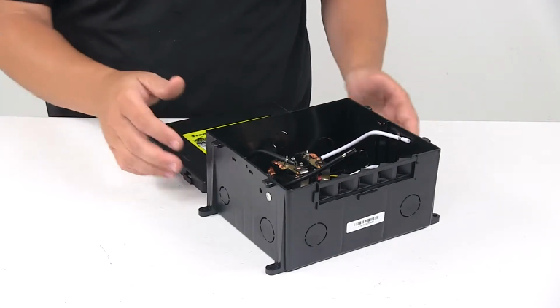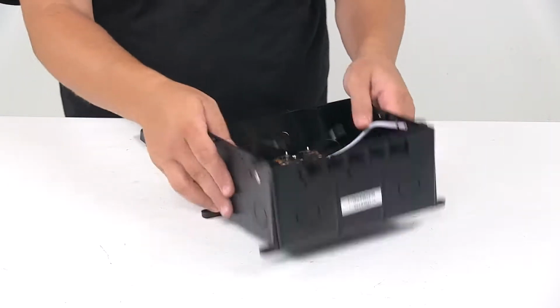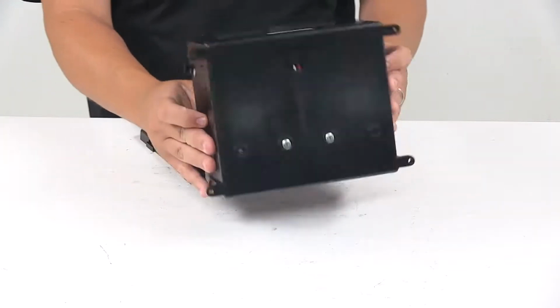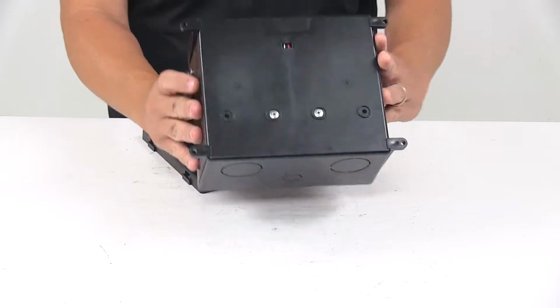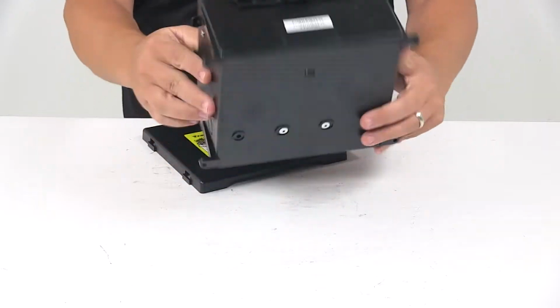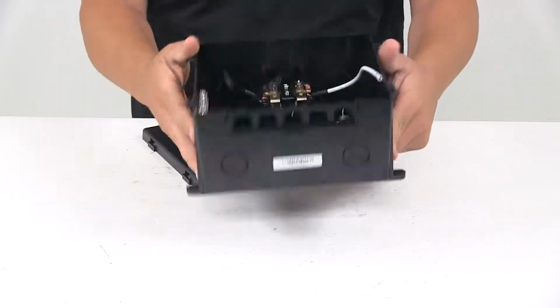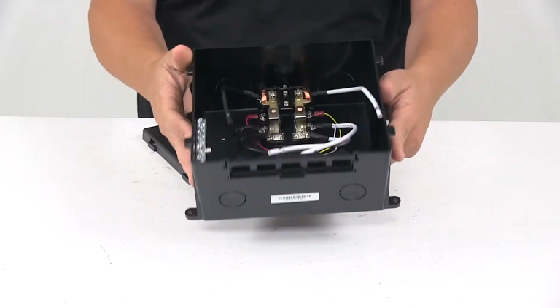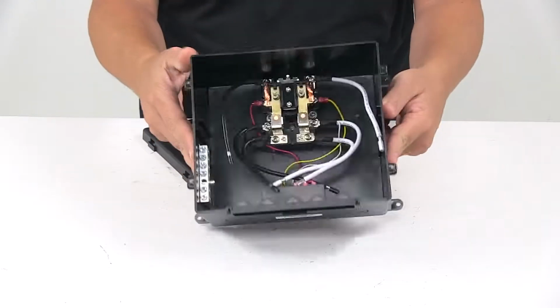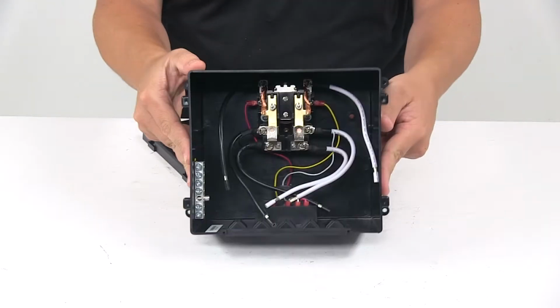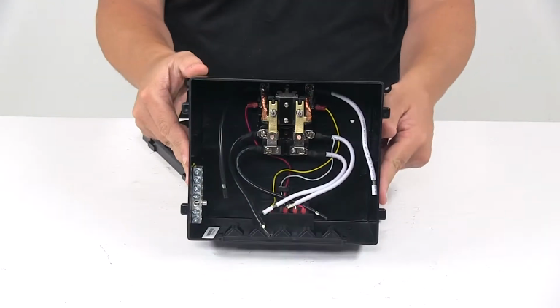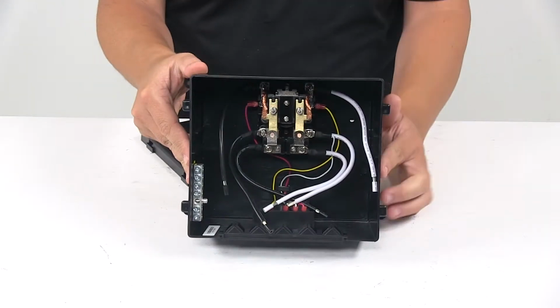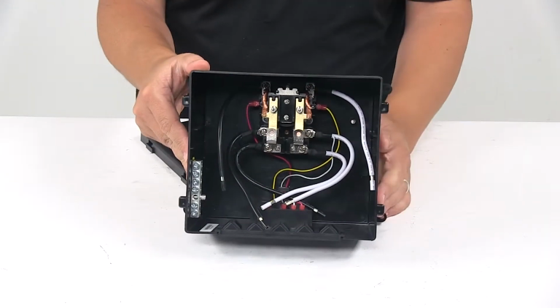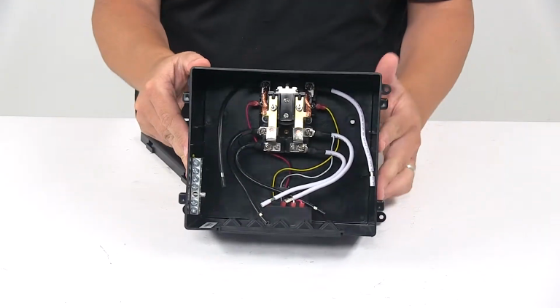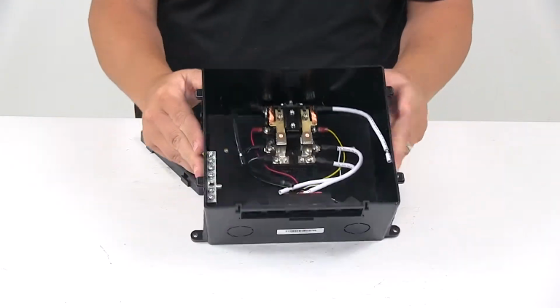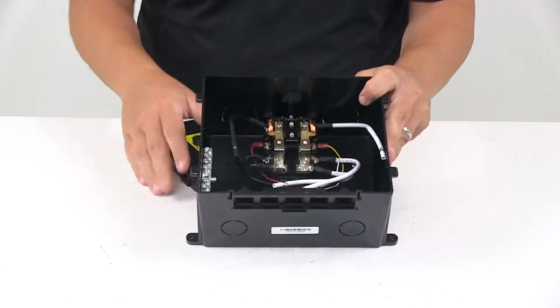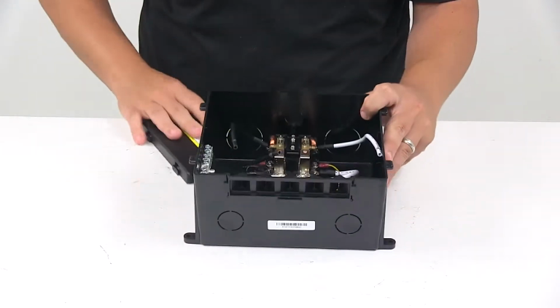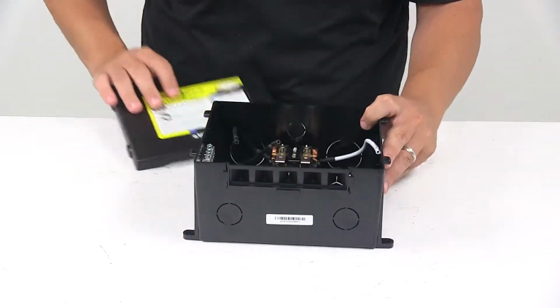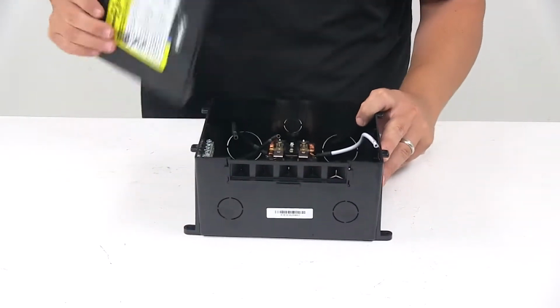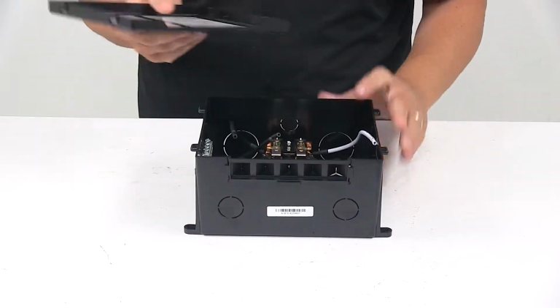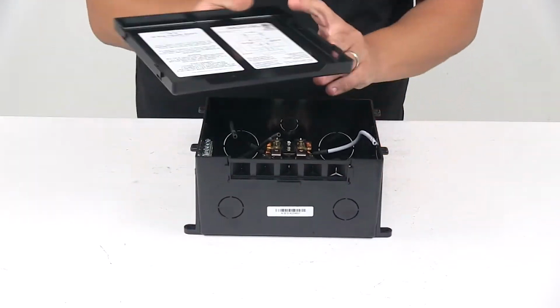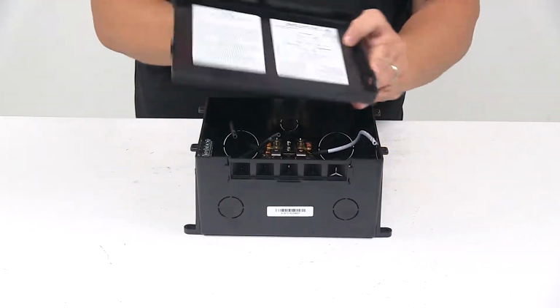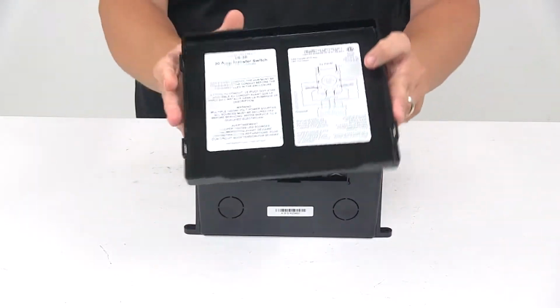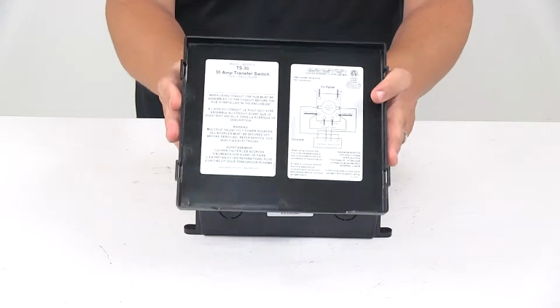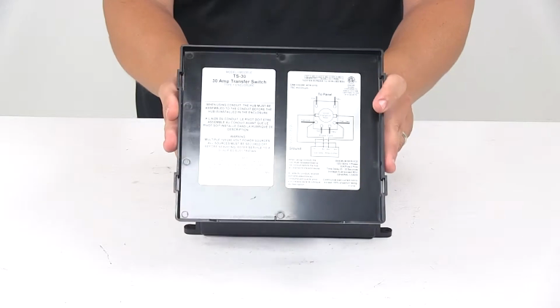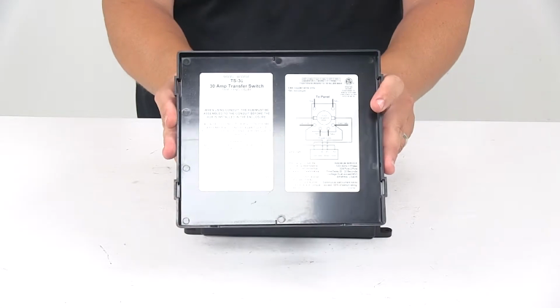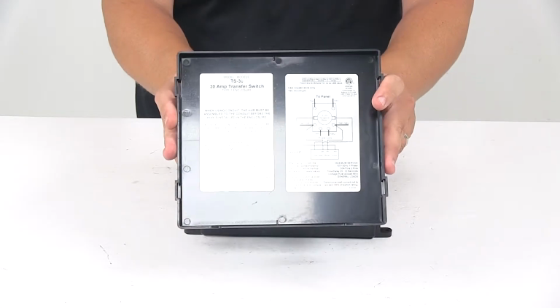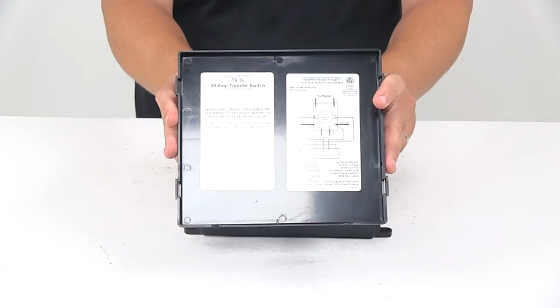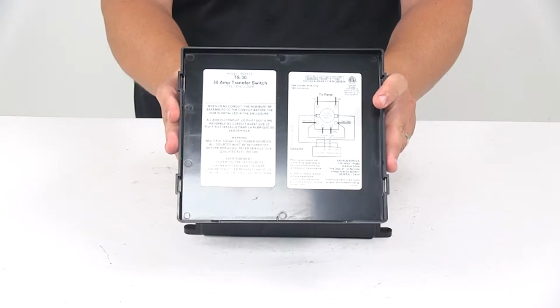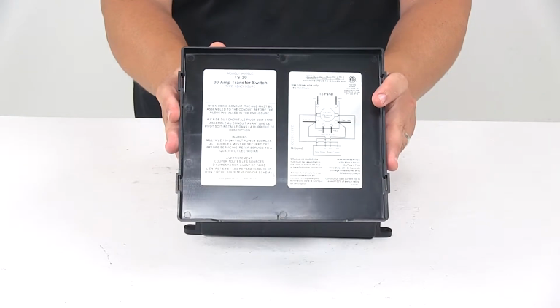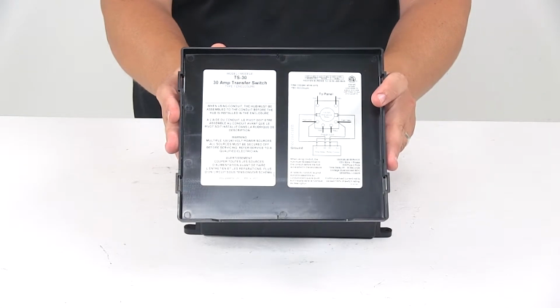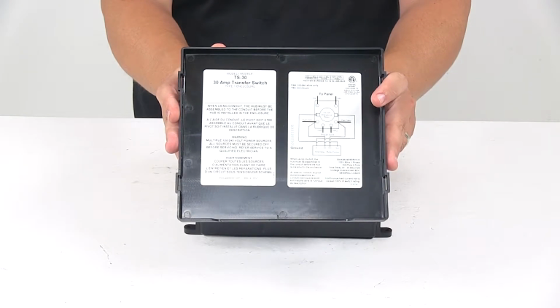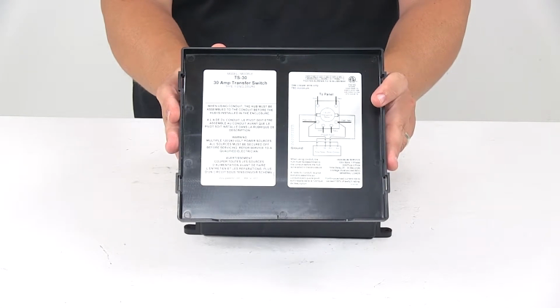This unit has all the connection points located right there on the inside. On the reverse side of the lid you have a little diagram that helps you identify what's what.